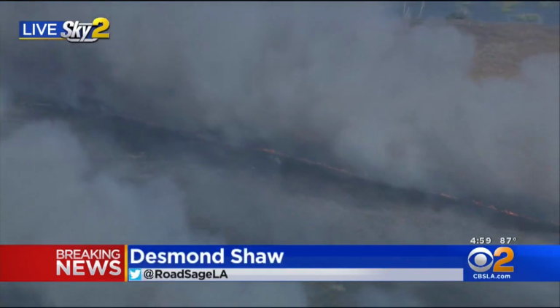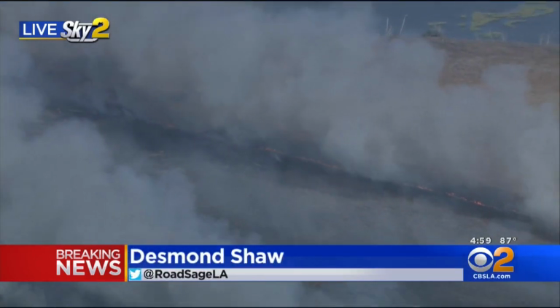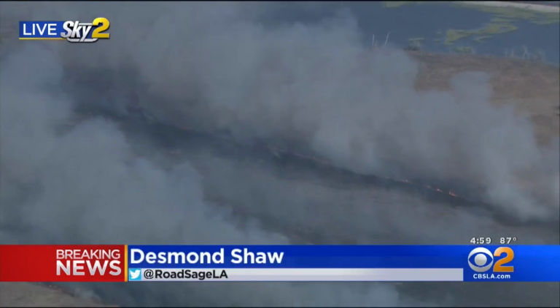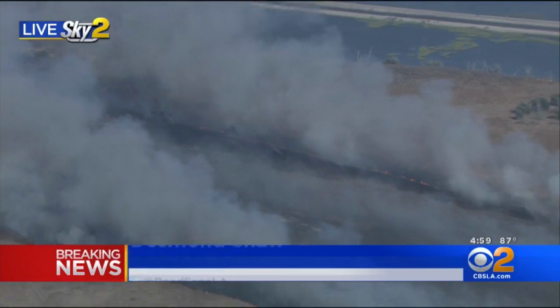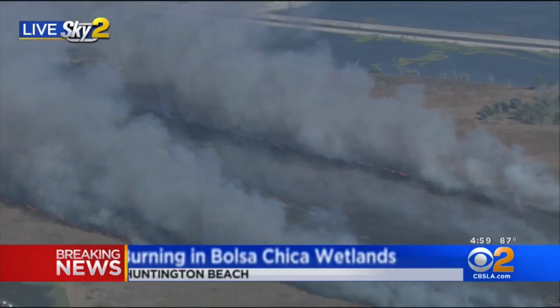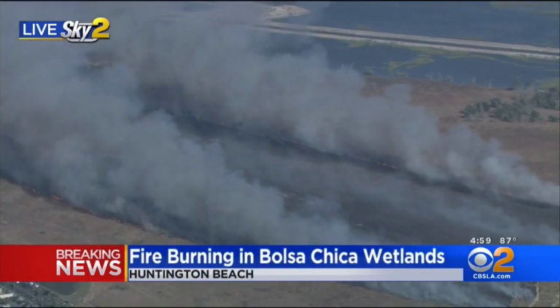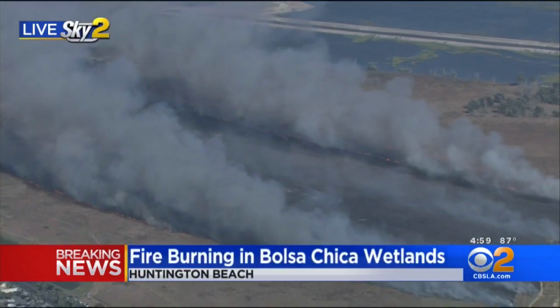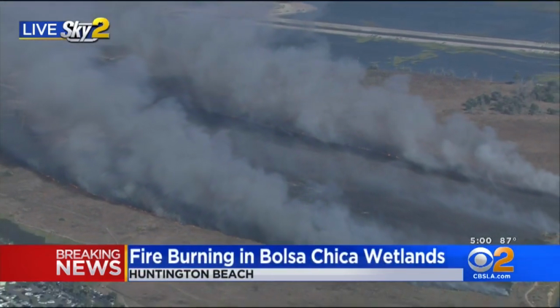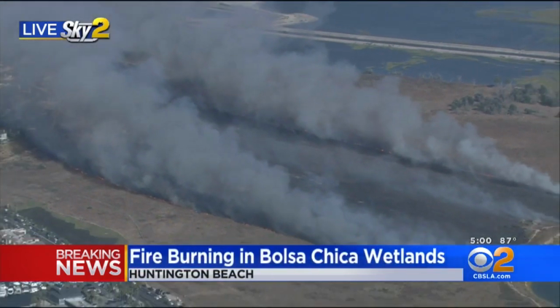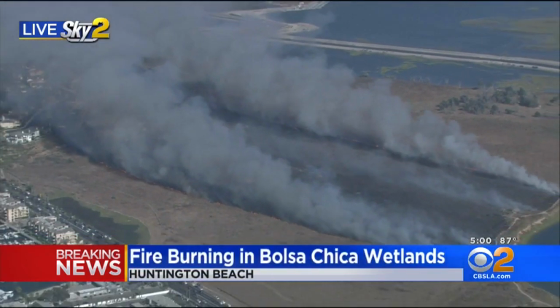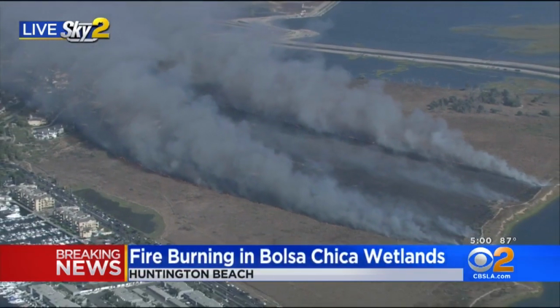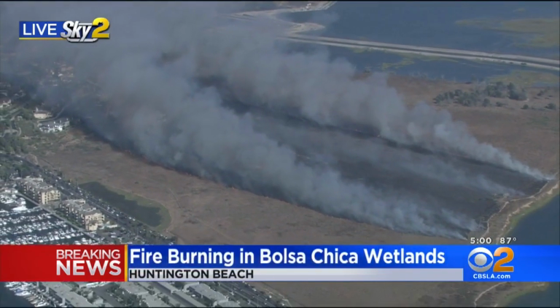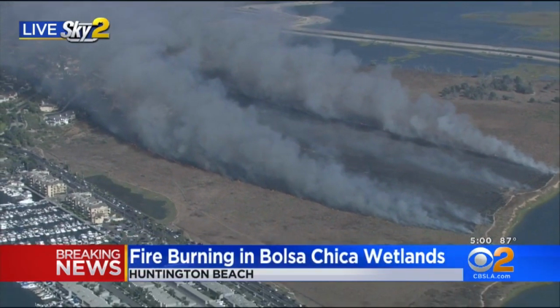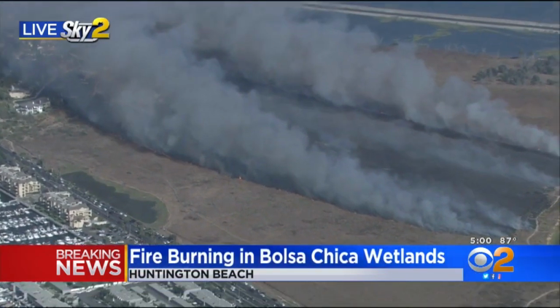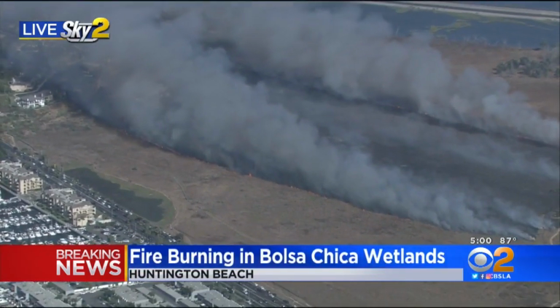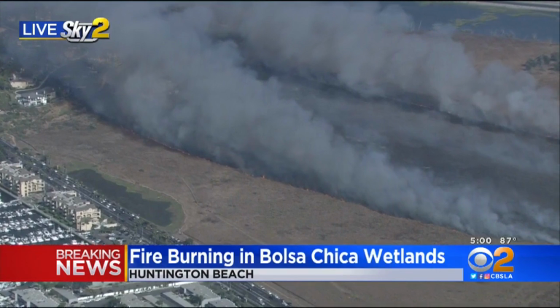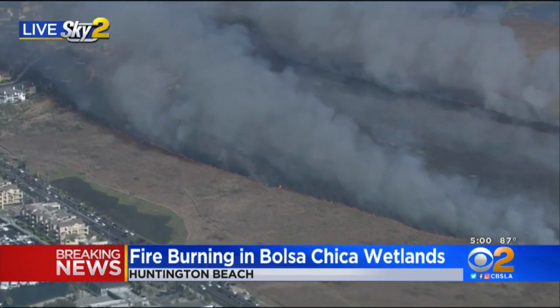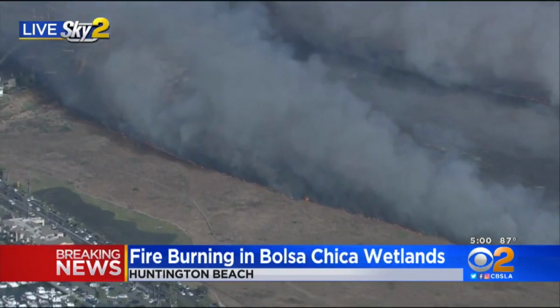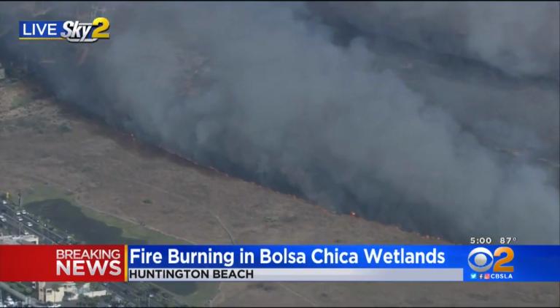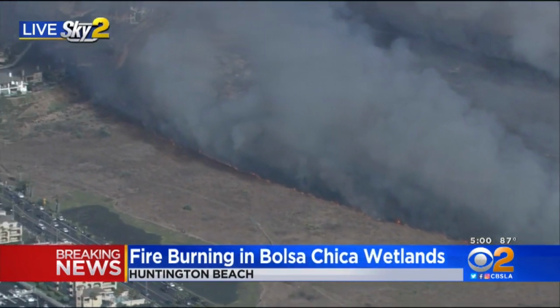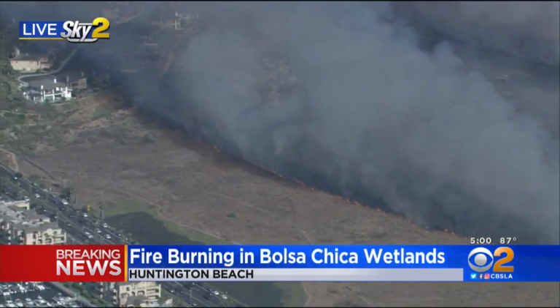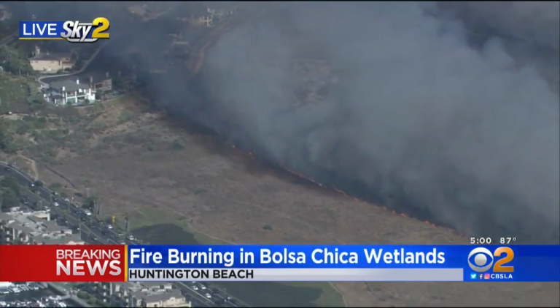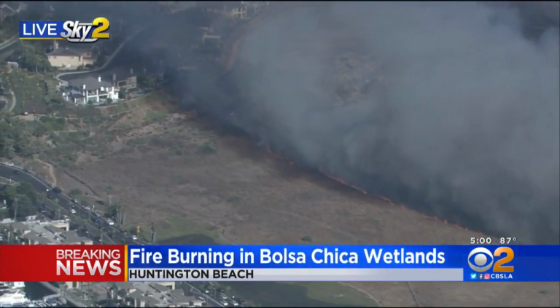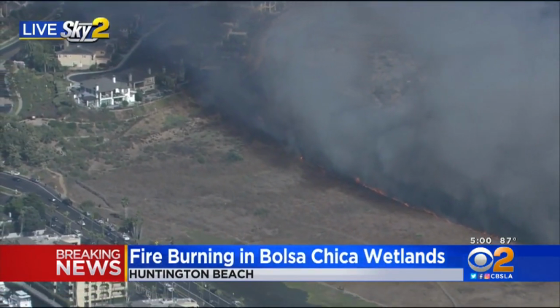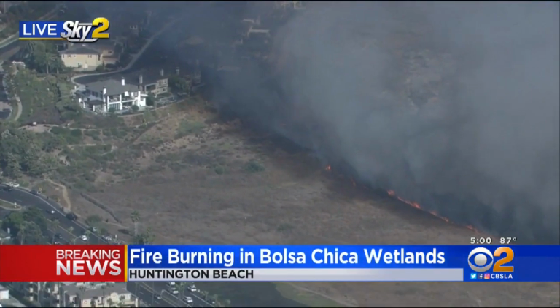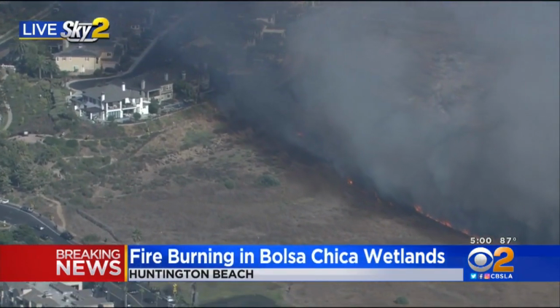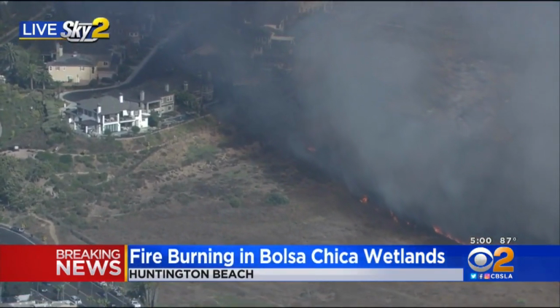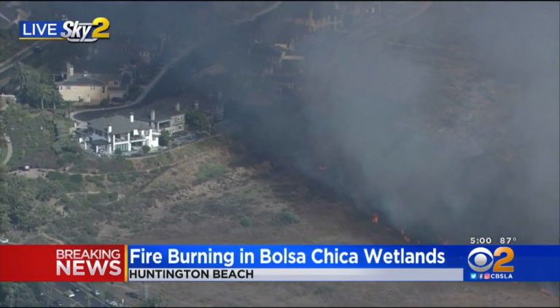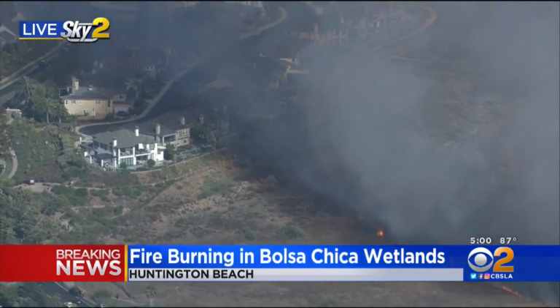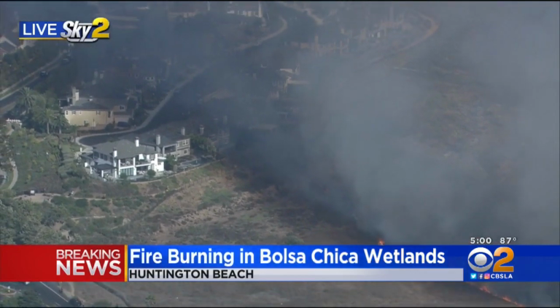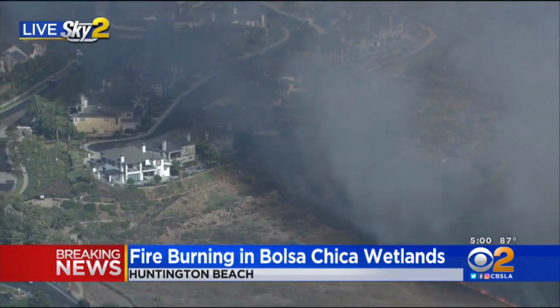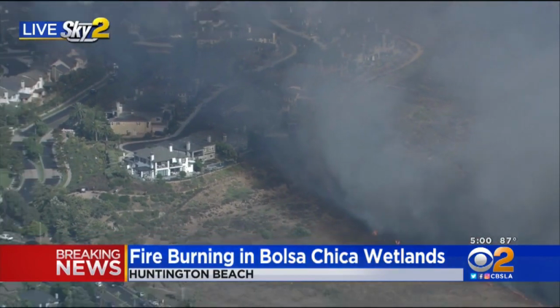This is going to be in the Bolsa Chica wetlands just south of Warner Avenue. It looks like it's wind driven right now. You can see there's quite a bit of rush to burn, and look at how close the flames are getting to these homes. This is going to be Brightwater Drive, and then Ocean Ridge Drive is right next door as well.